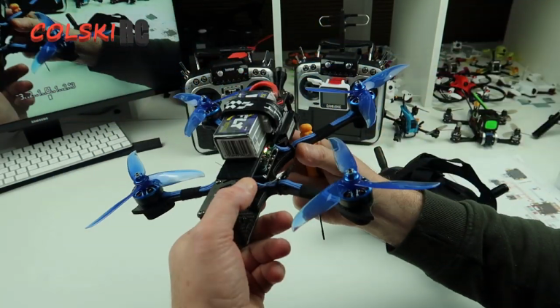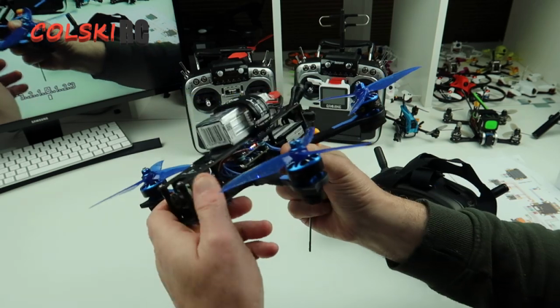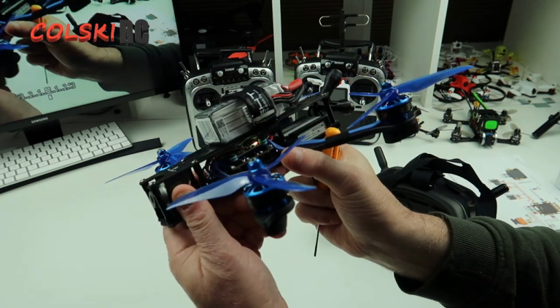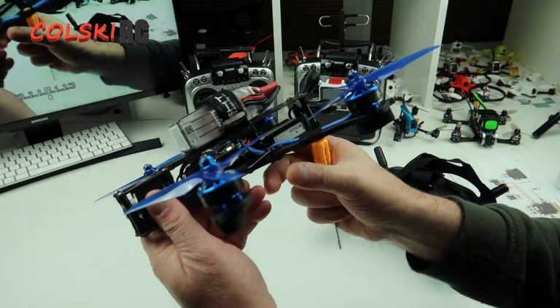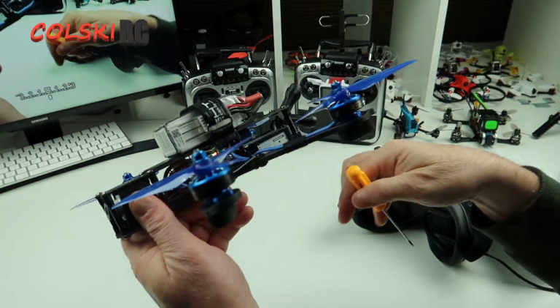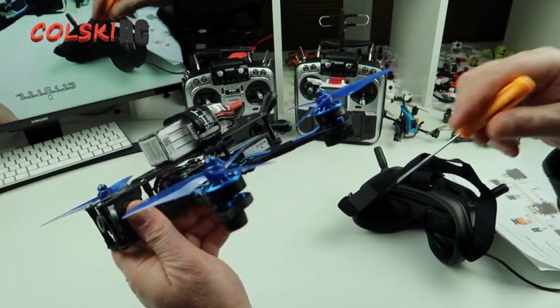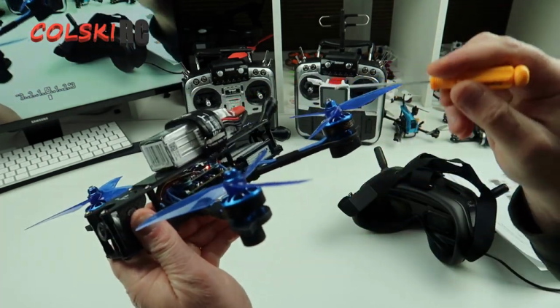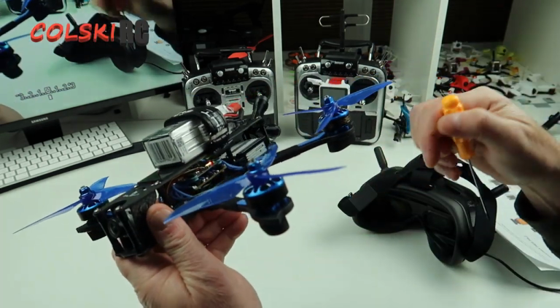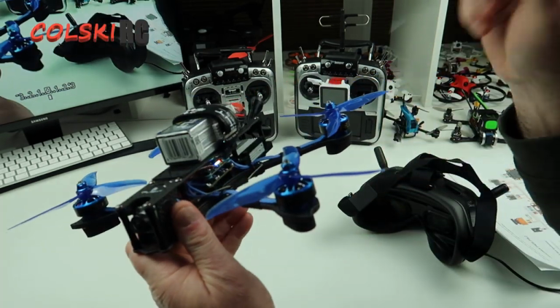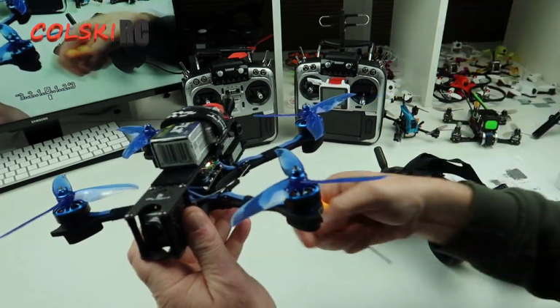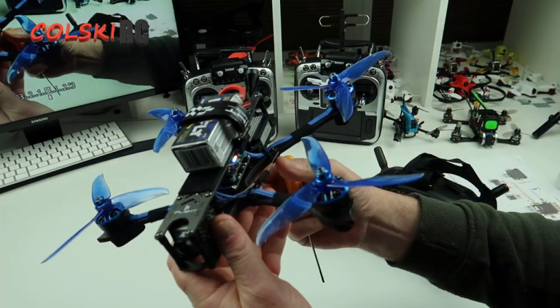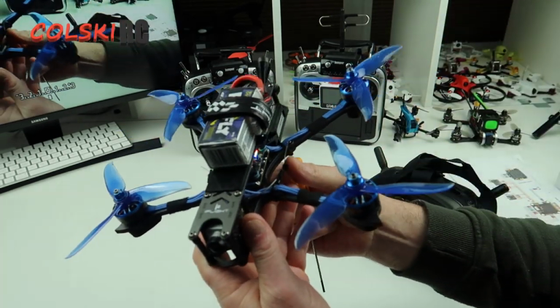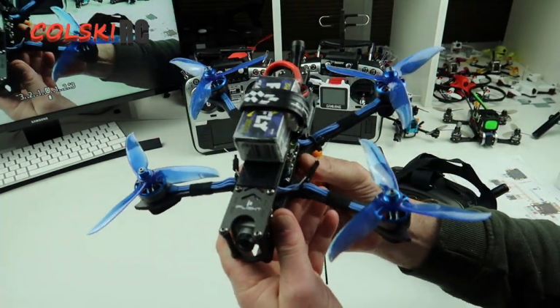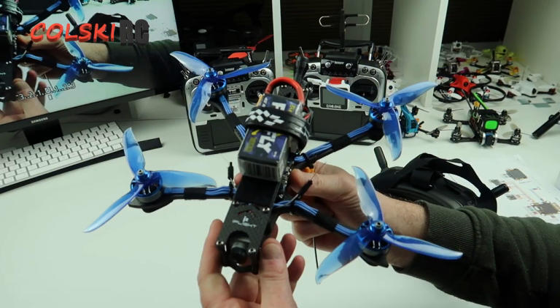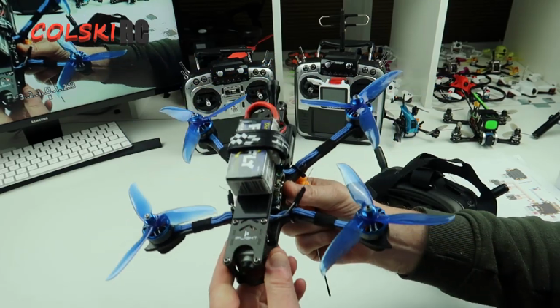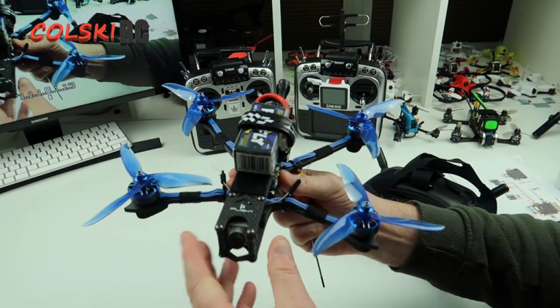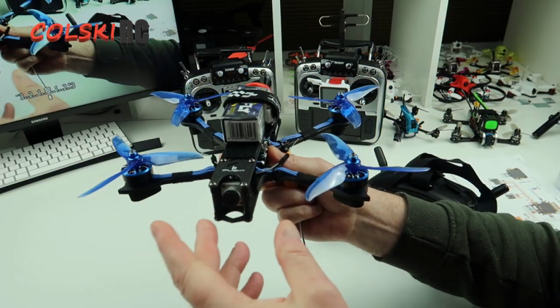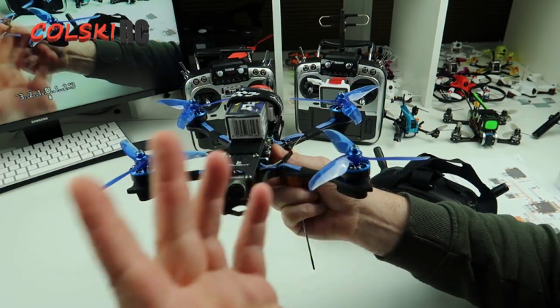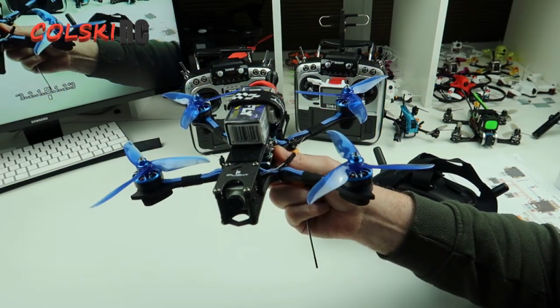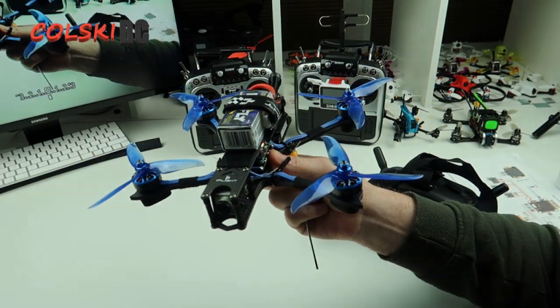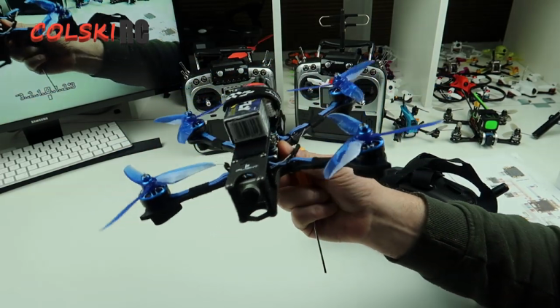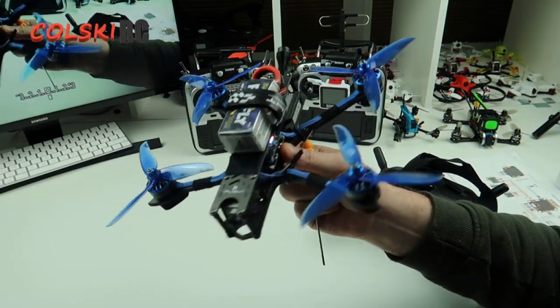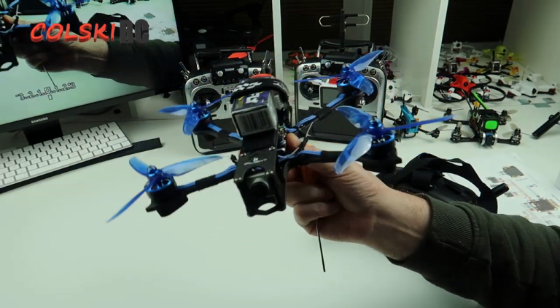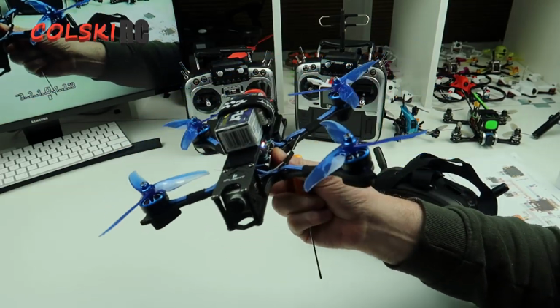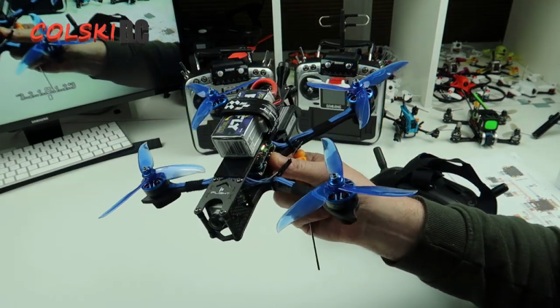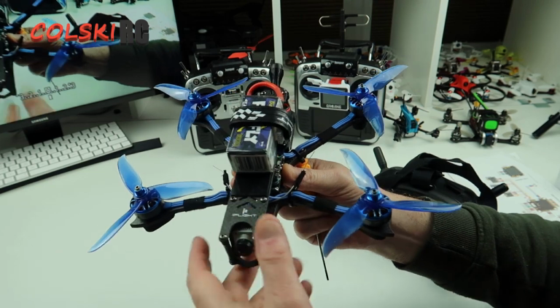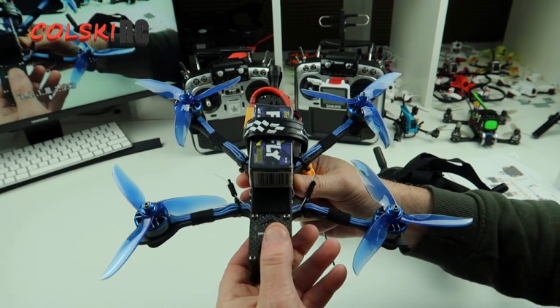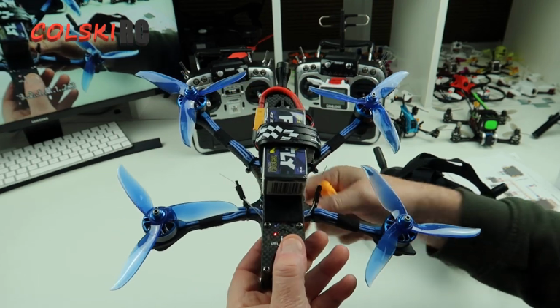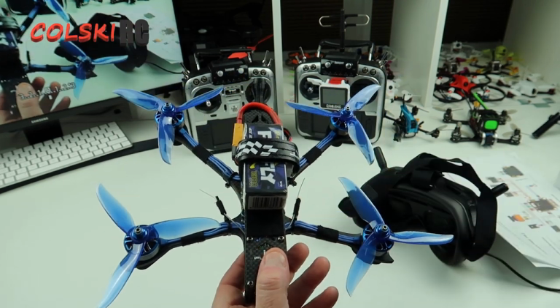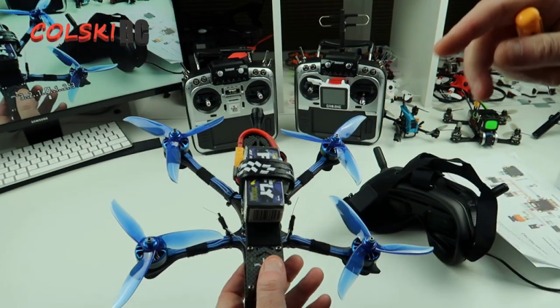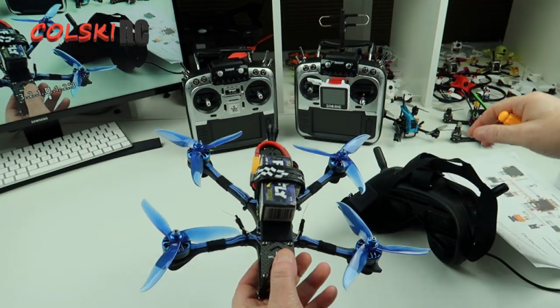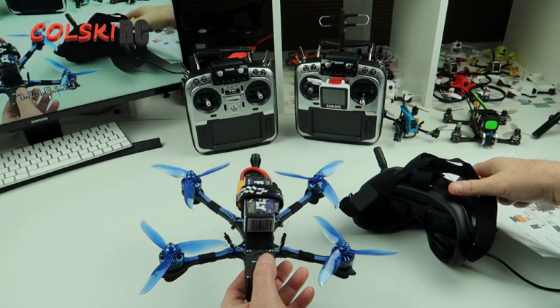It's all completely set up on Betaflight and I've had a quick fly outside — just 30 seconds. The video footage will be coming up at the end of this so you can see the difference between the two recording sources.